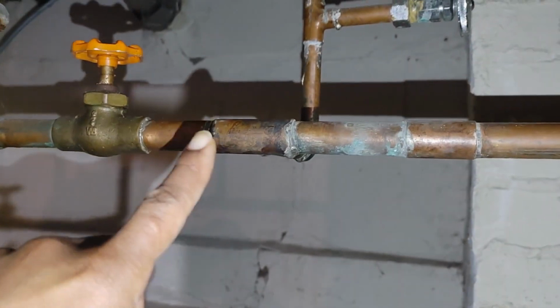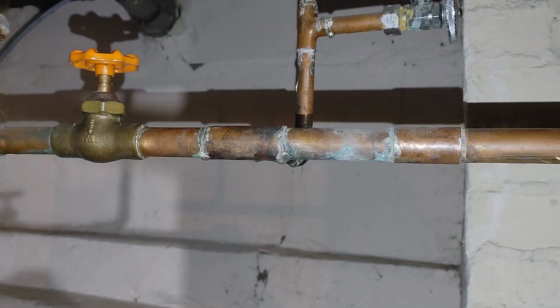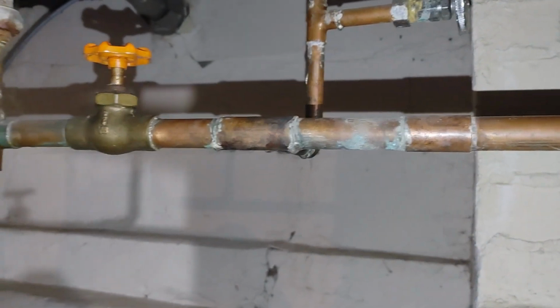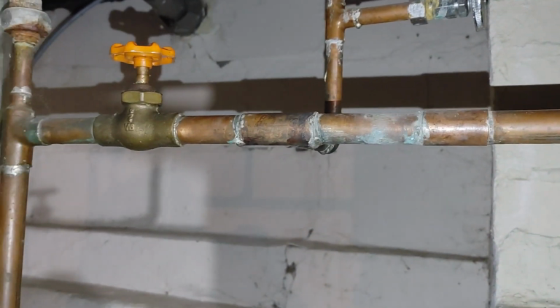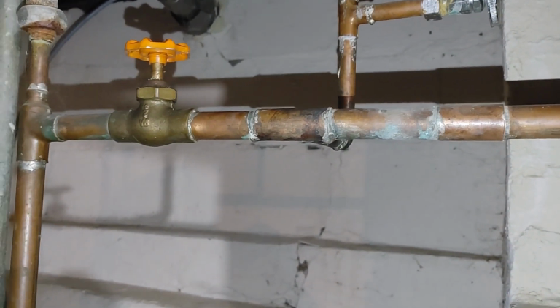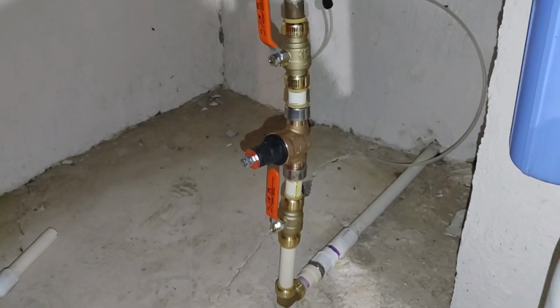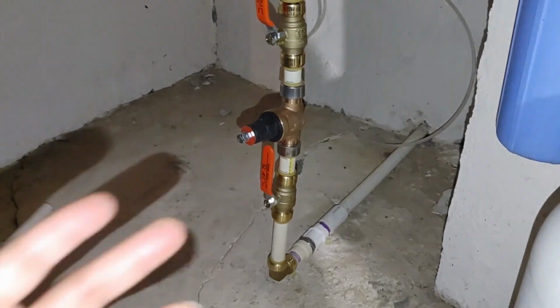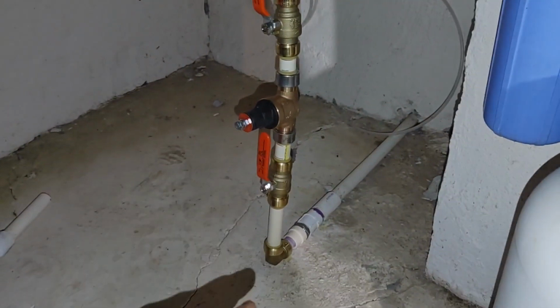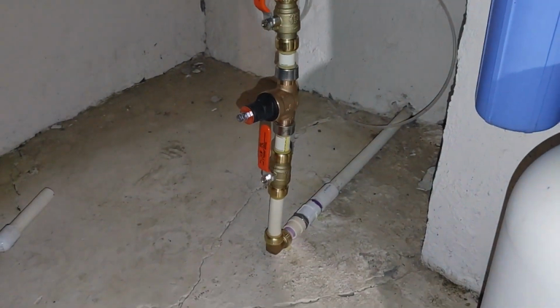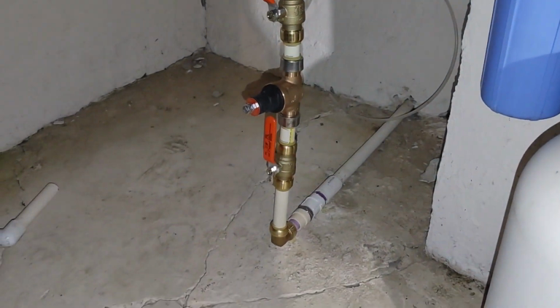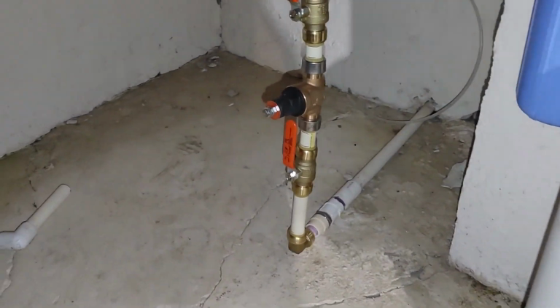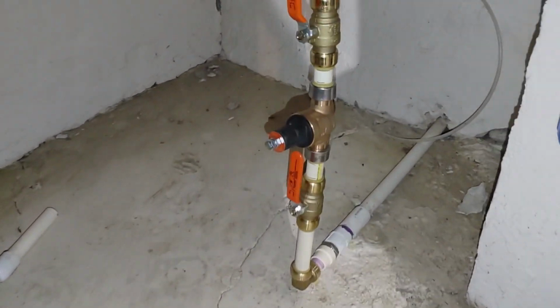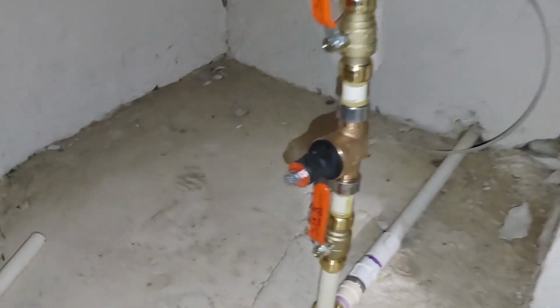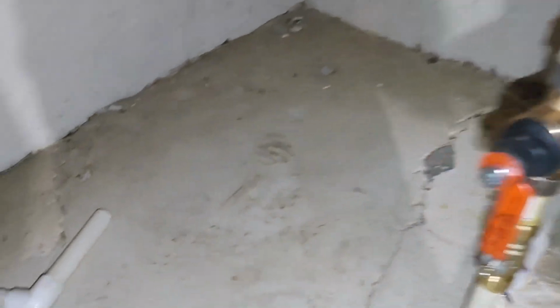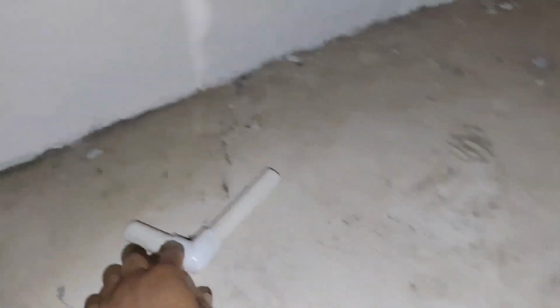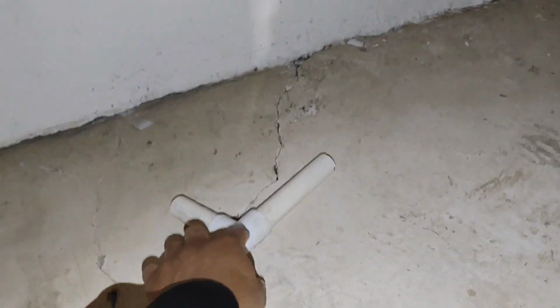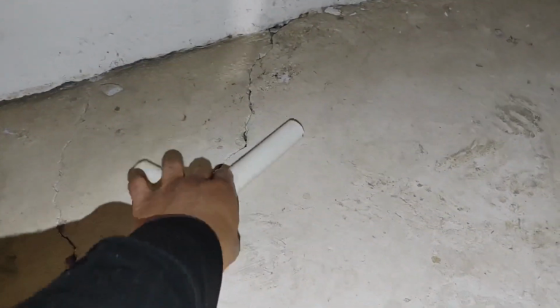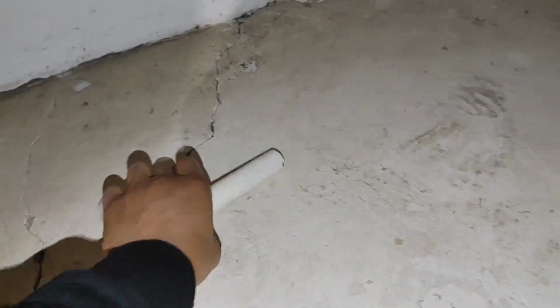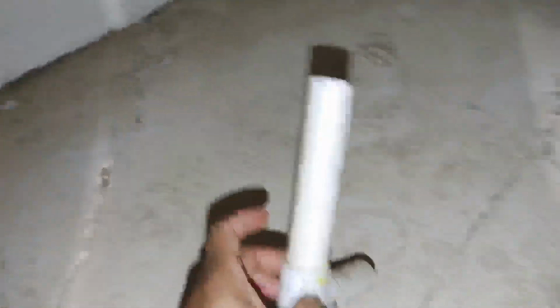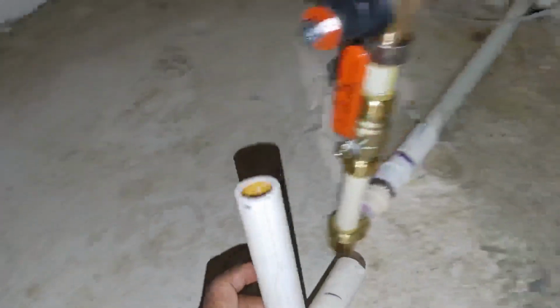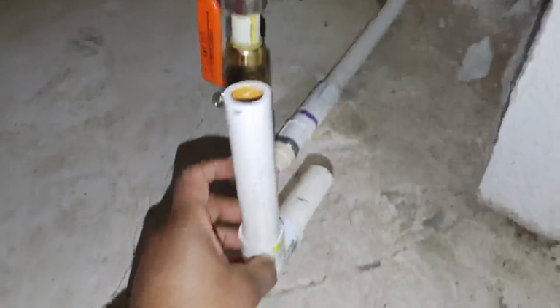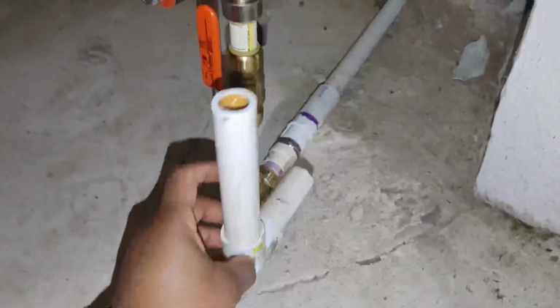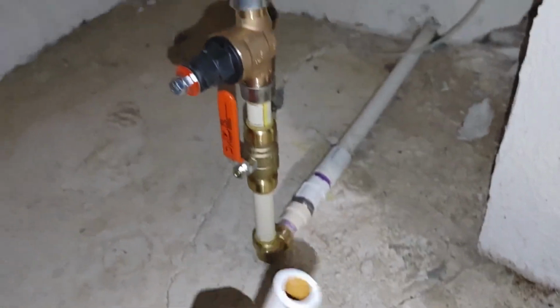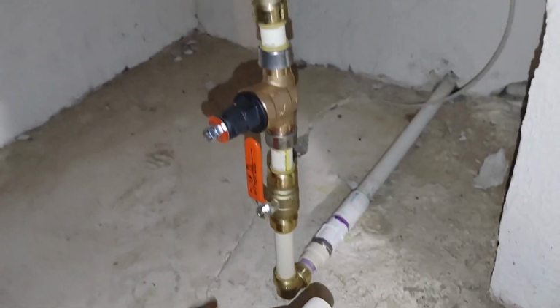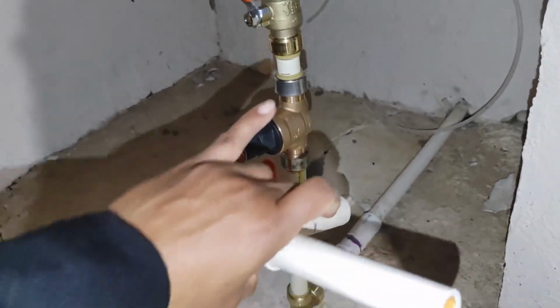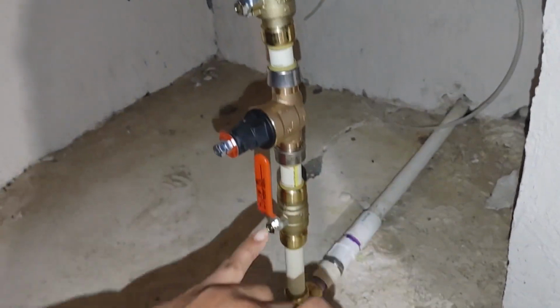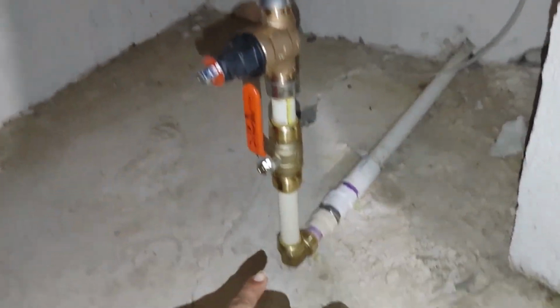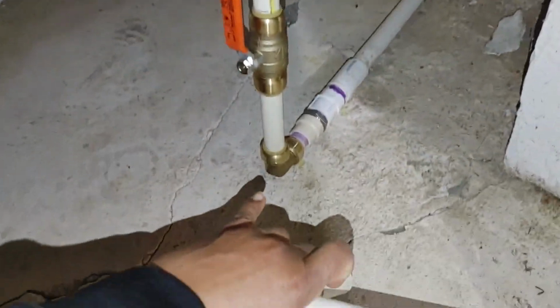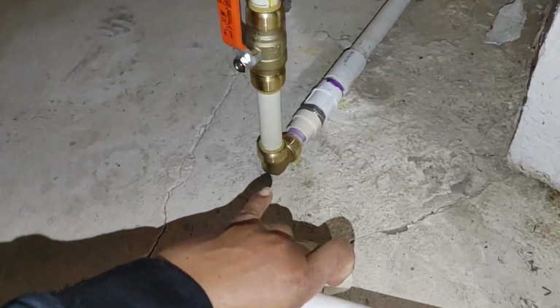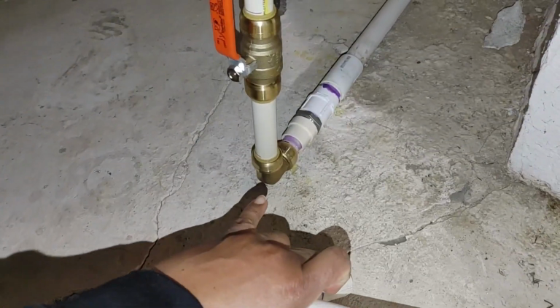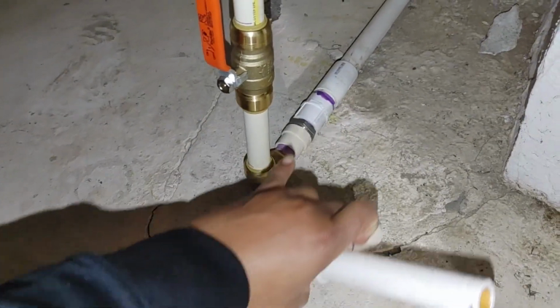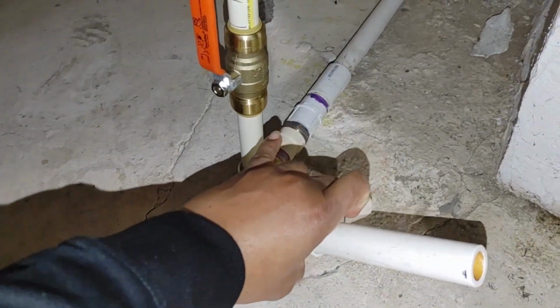There is a leak here — that's what I'm going to work on fixing now. Another thing I wanted to cover with this repair: I ran into an issue. Here's the old pipe.